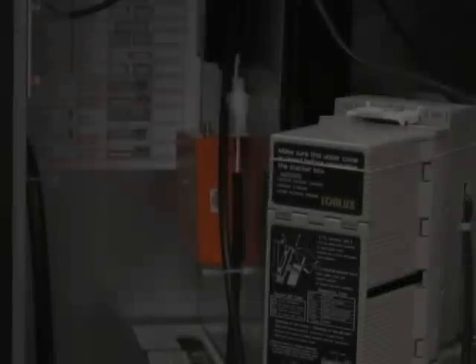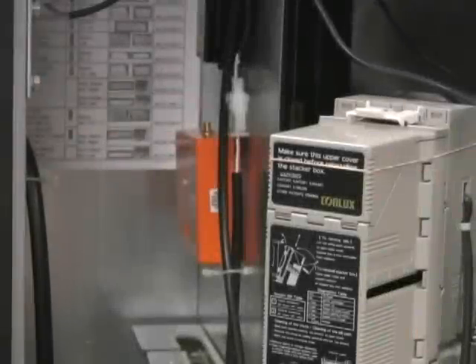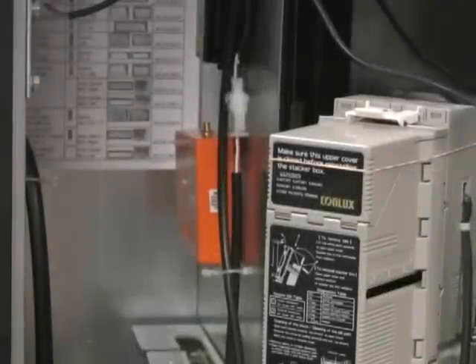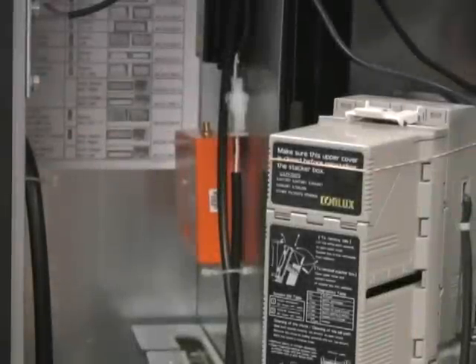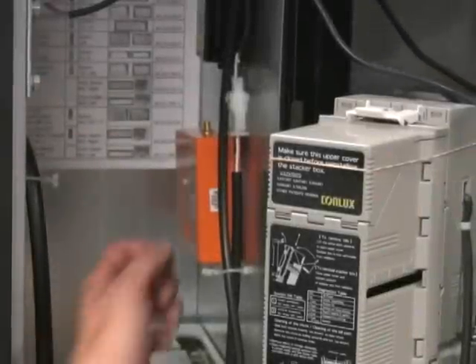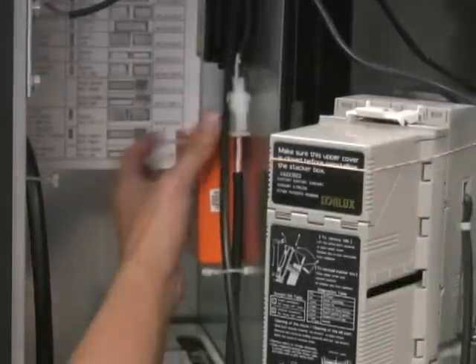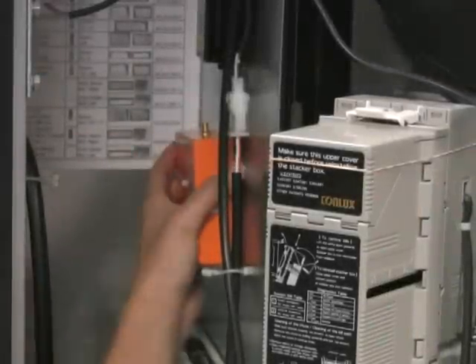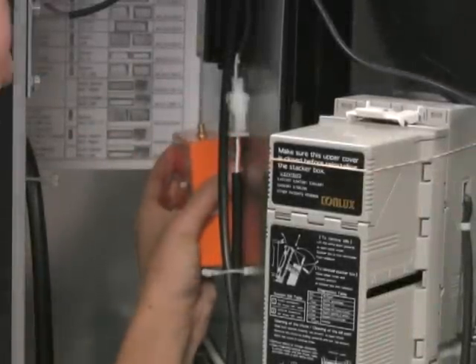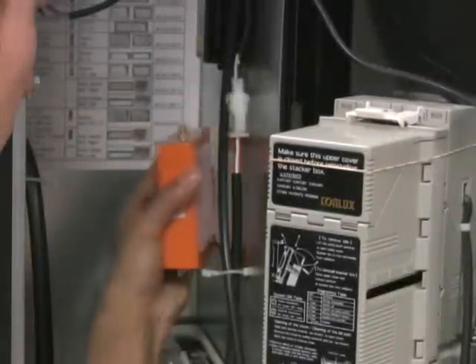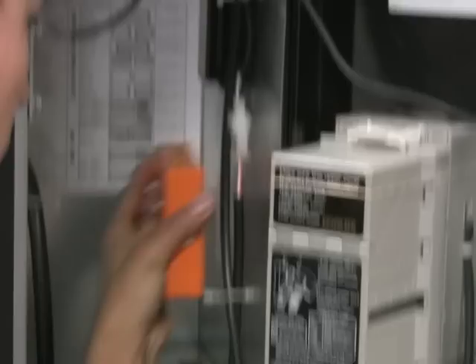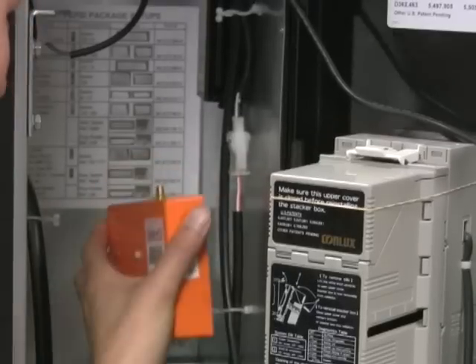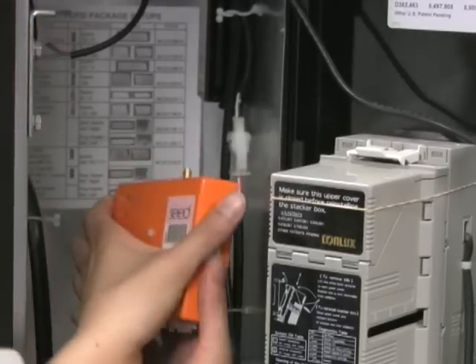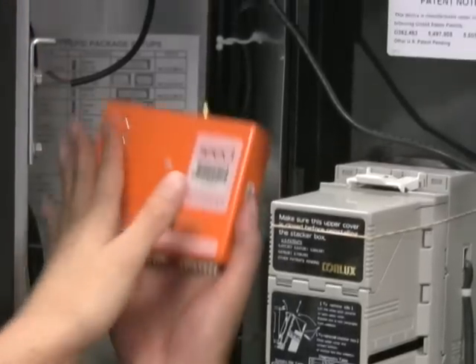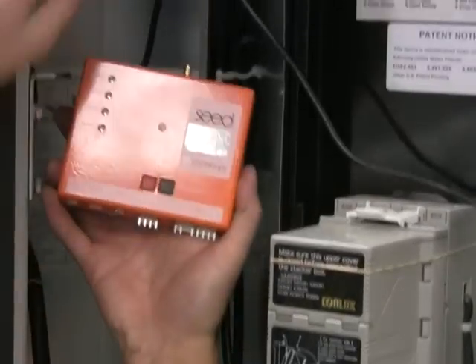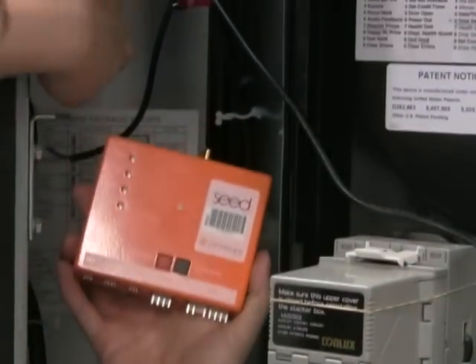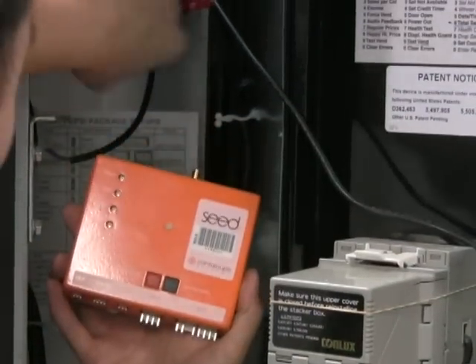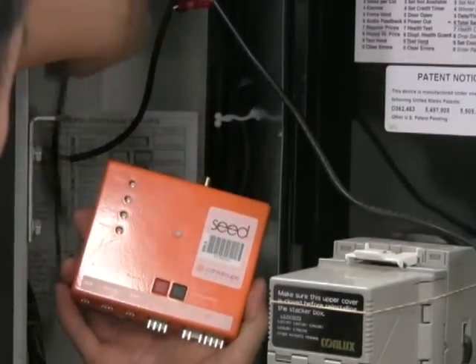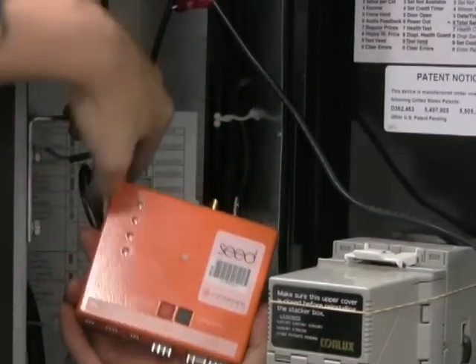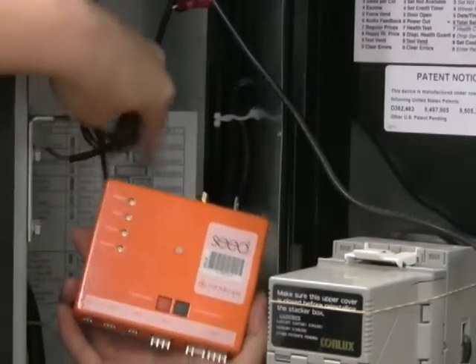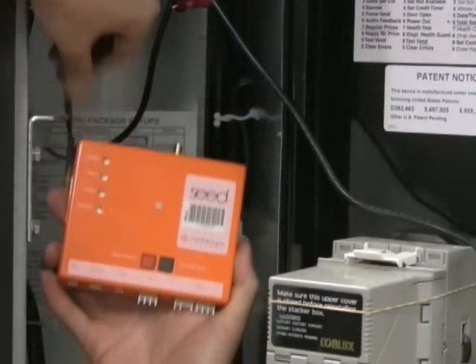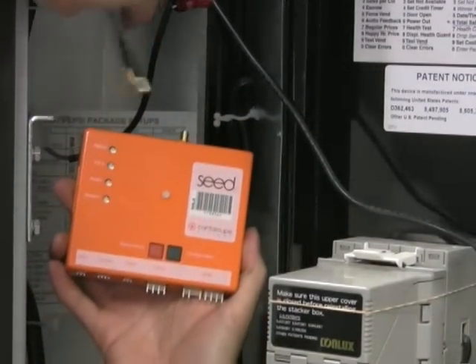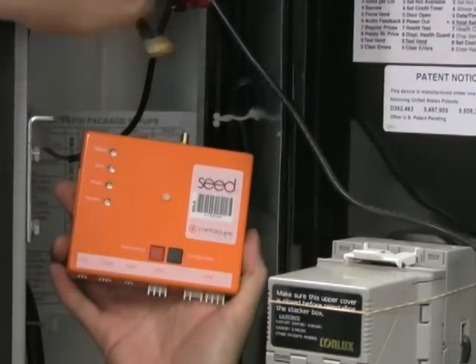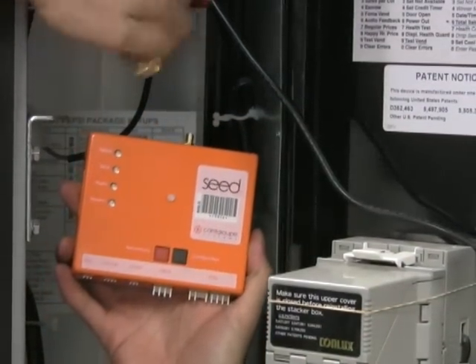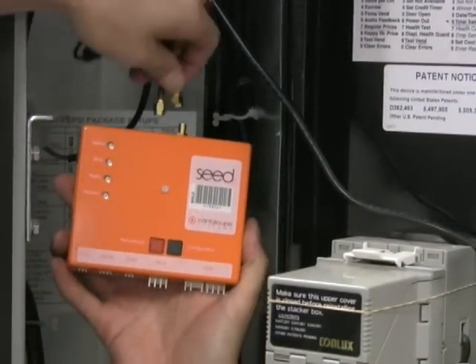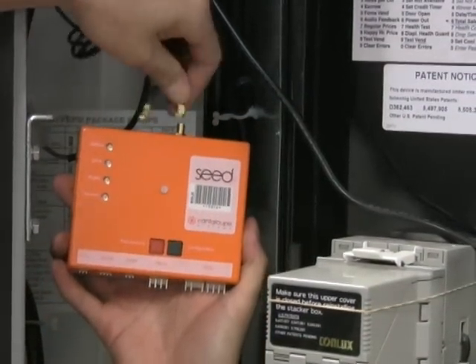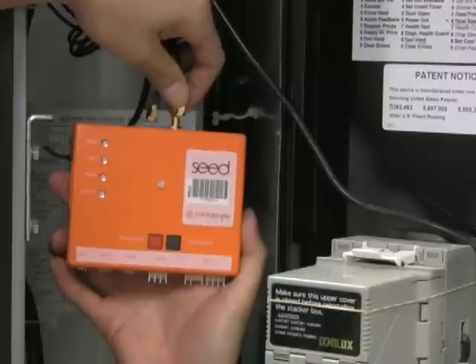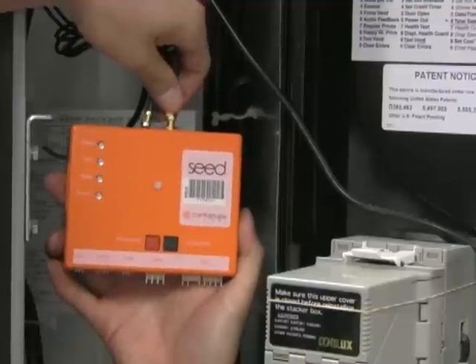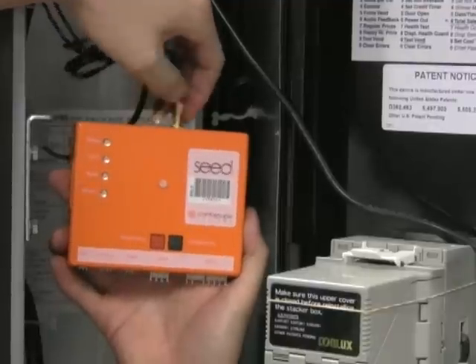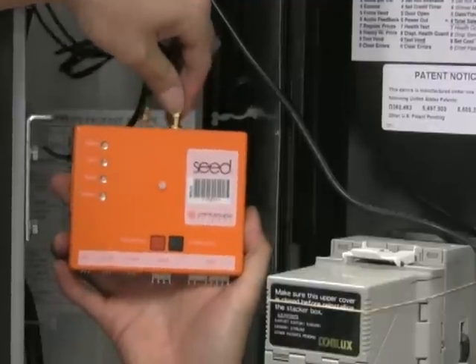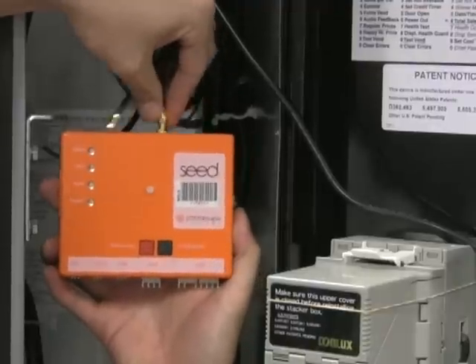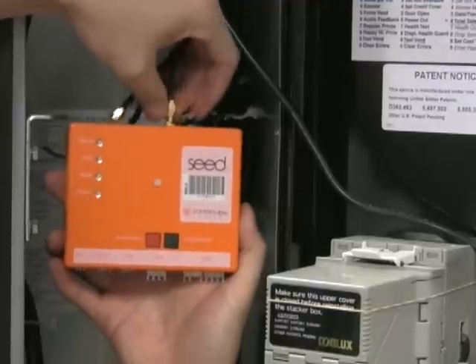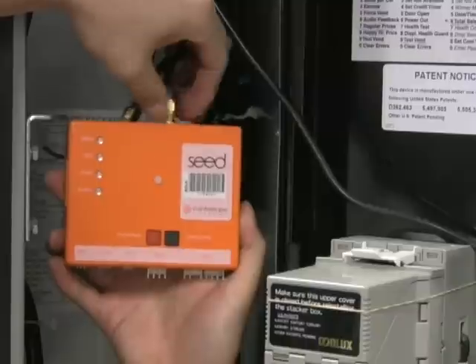Pull the seed device from the Velcro and hold in your hand. All connectors on the seed device are clearly marked. Plug in the antenna leads into the top of the seed device. For seed hubs, both antenna leads are needed. For seed solos and terminals, only one antenna lead is needed.